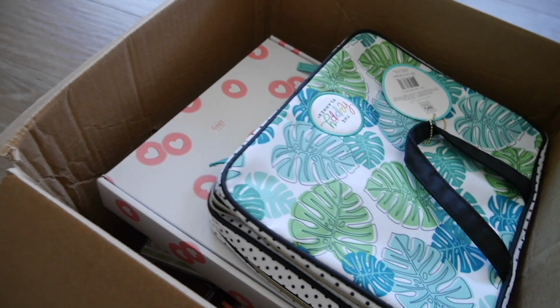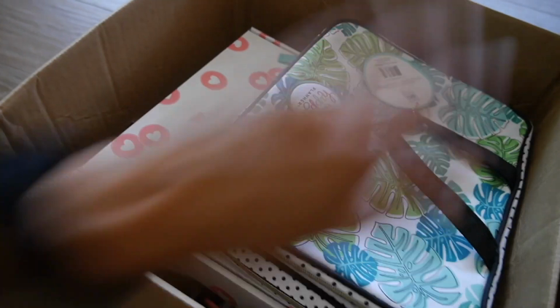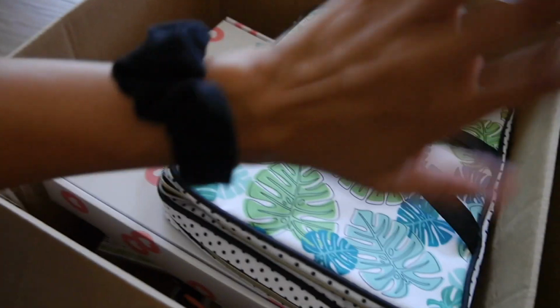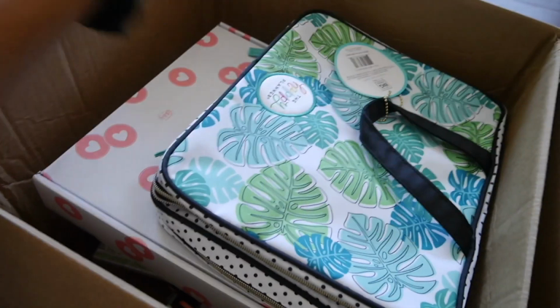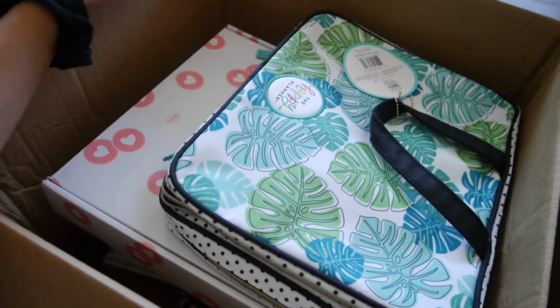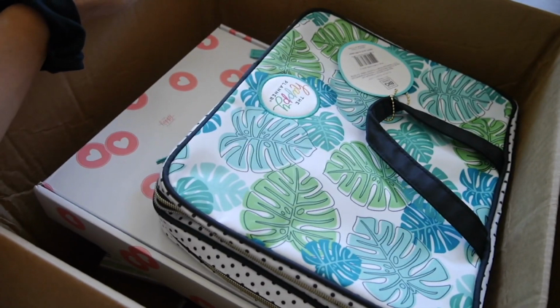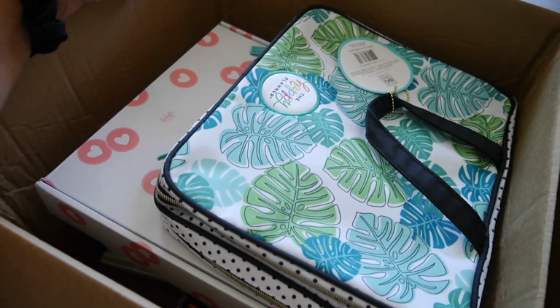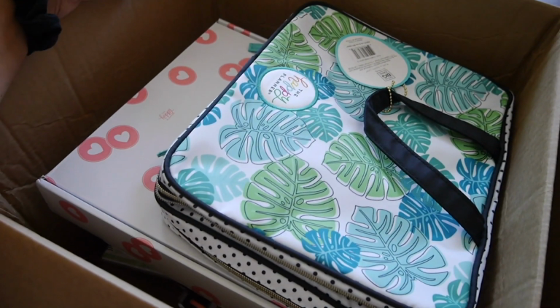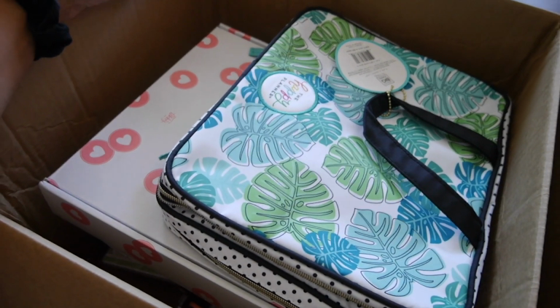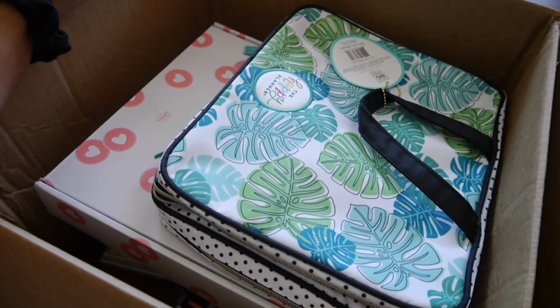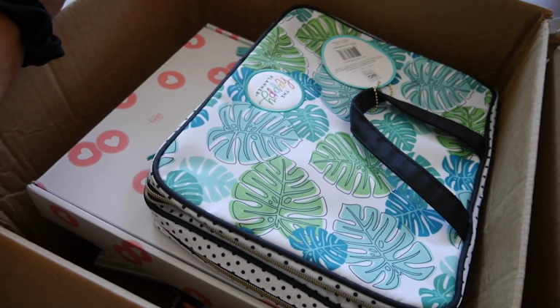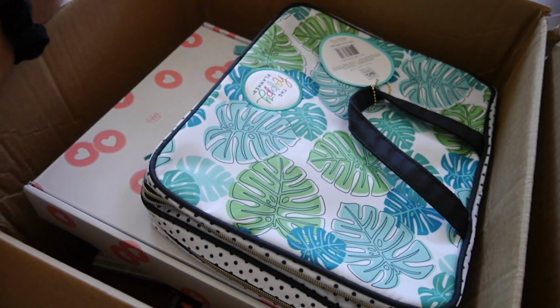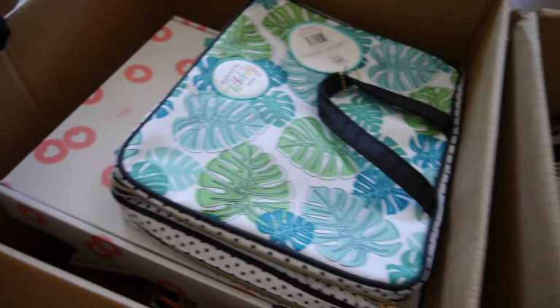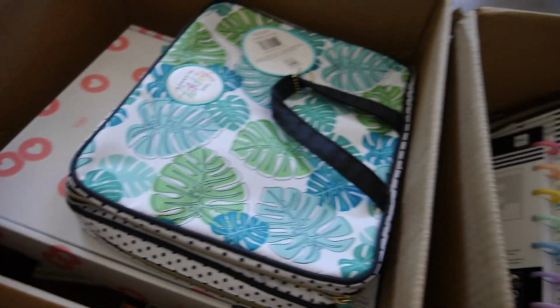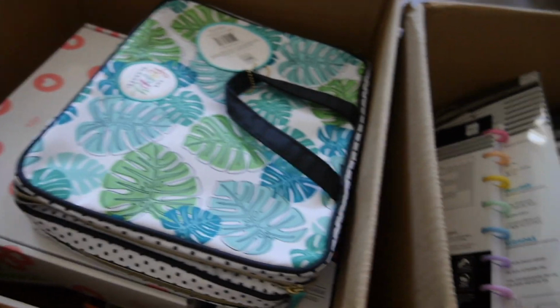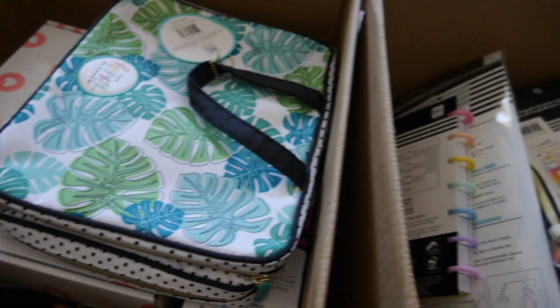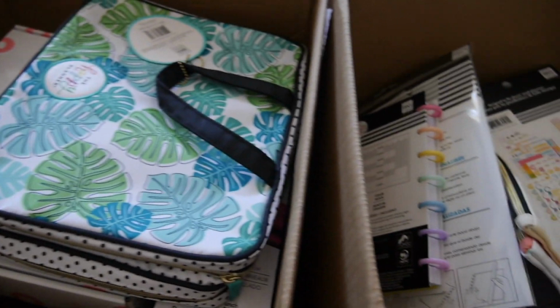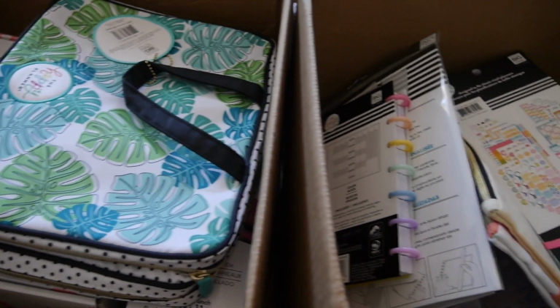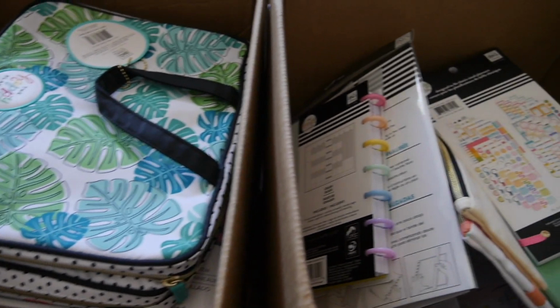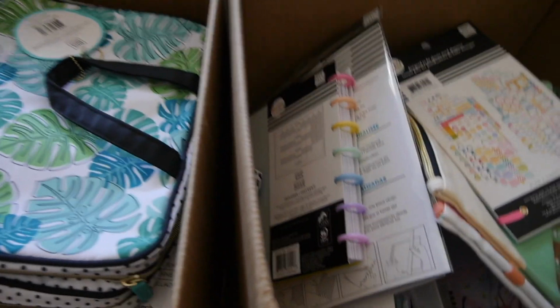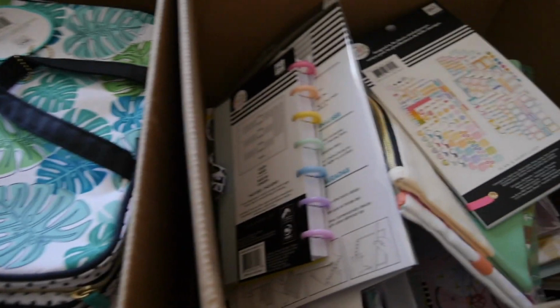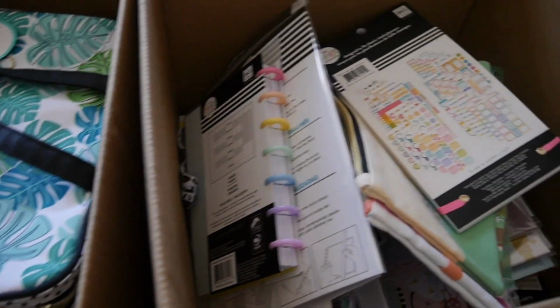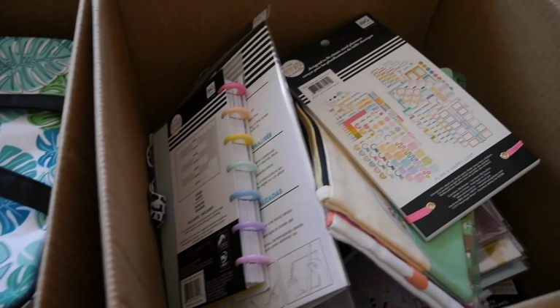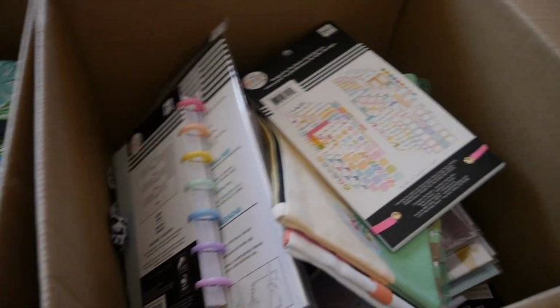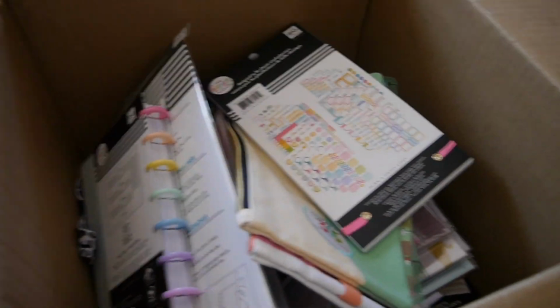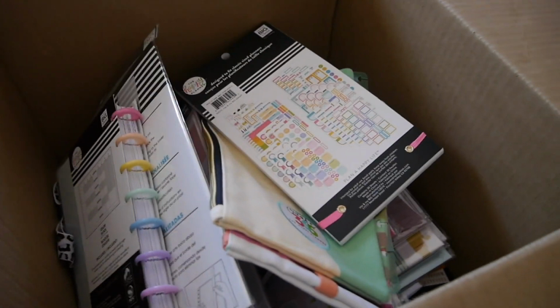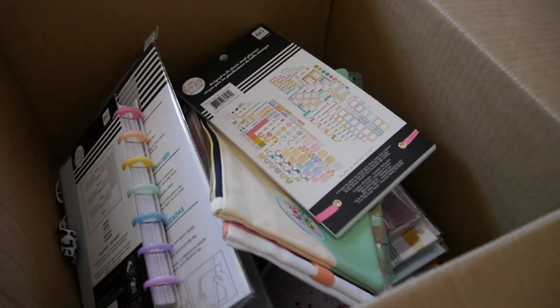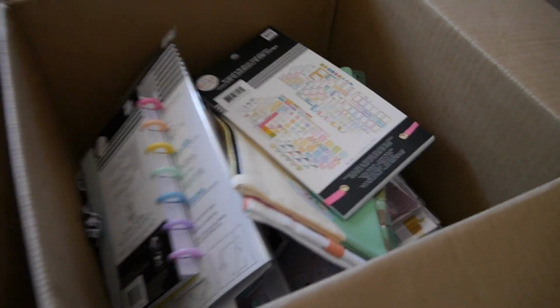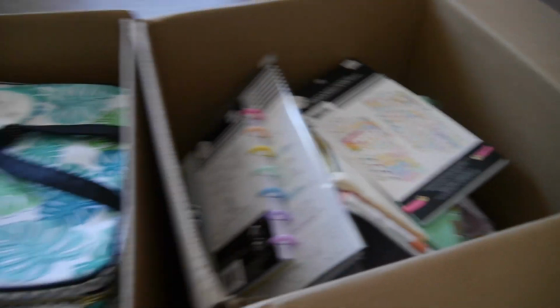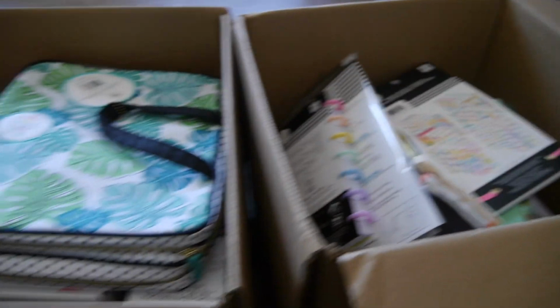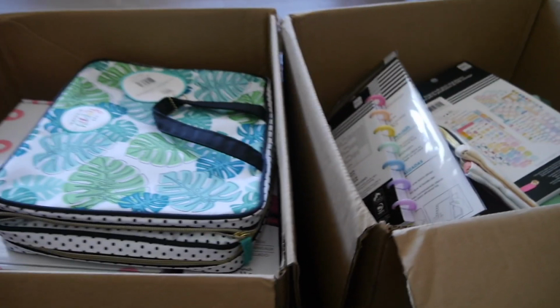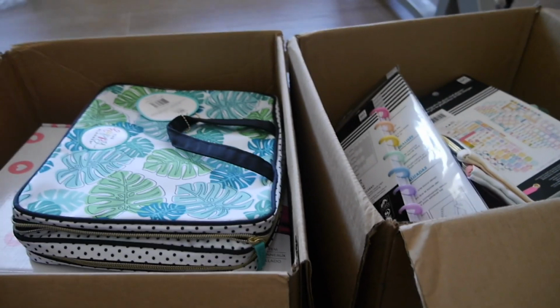Hey, what's up? It's me, Natasha, La Casa de Natasha, and I have here my very first squad box. So if you want to catch an unboxing, stick around.